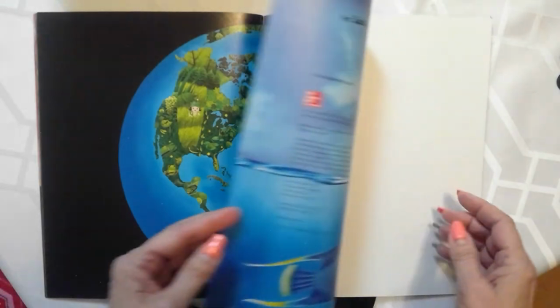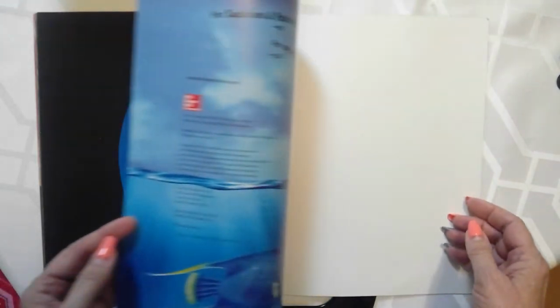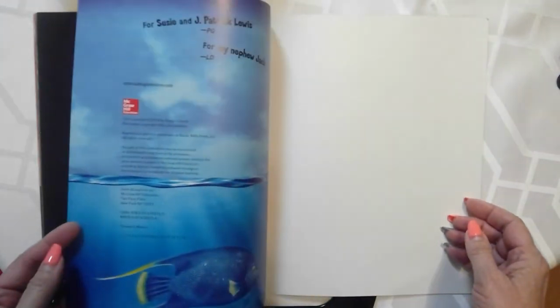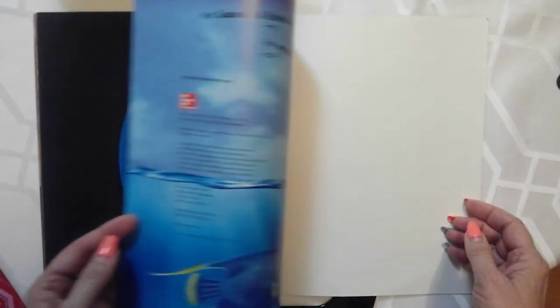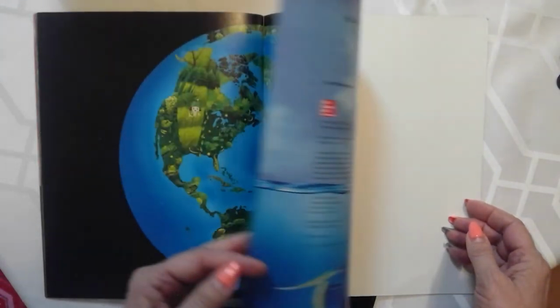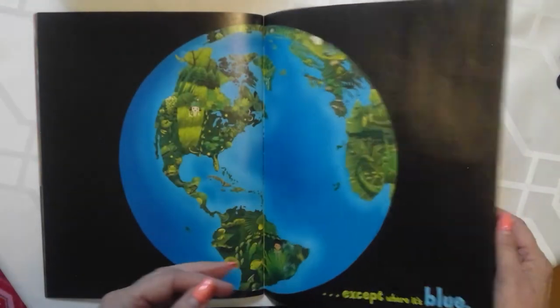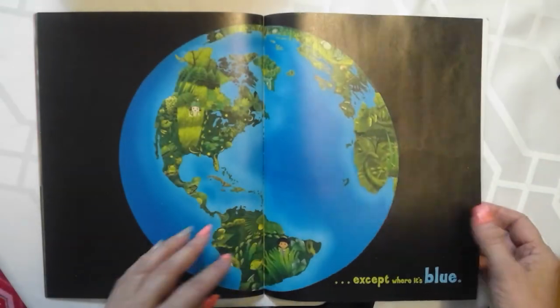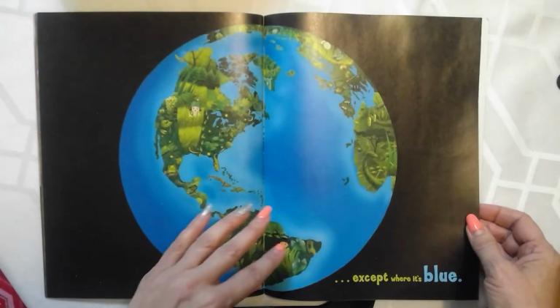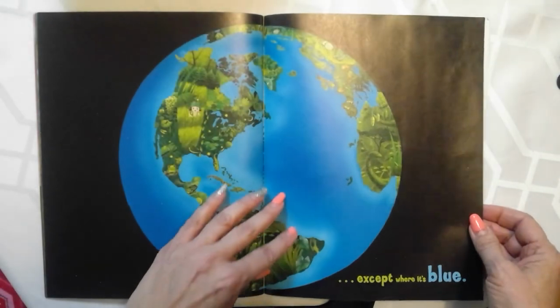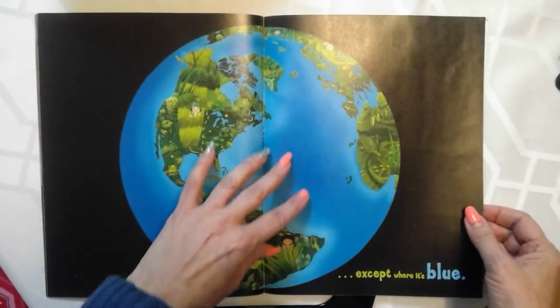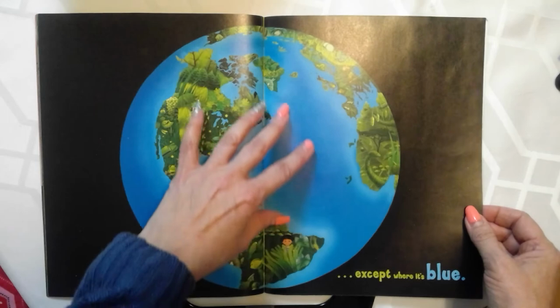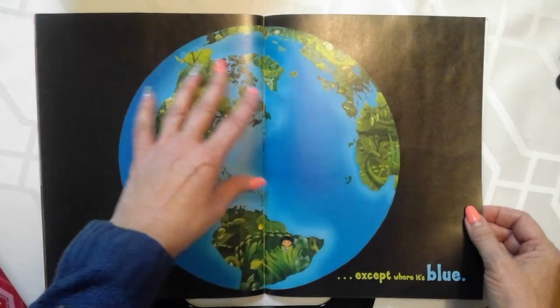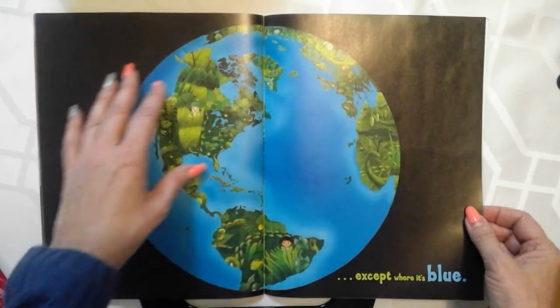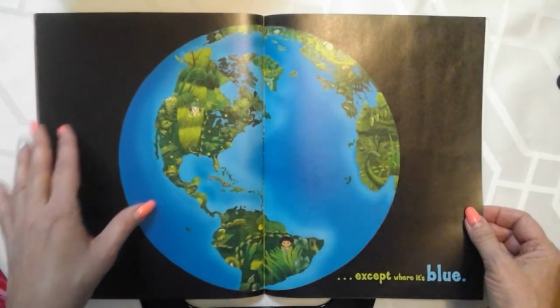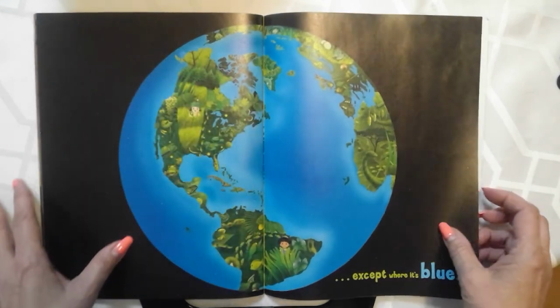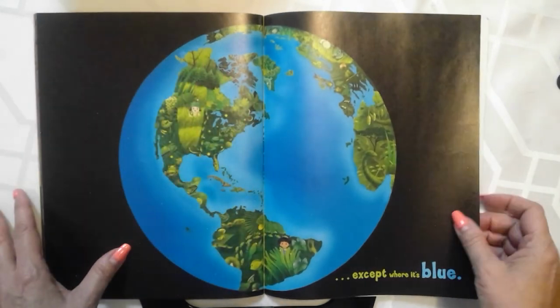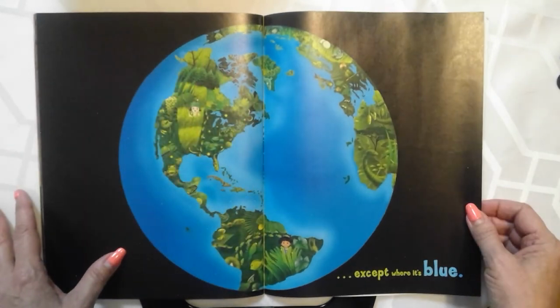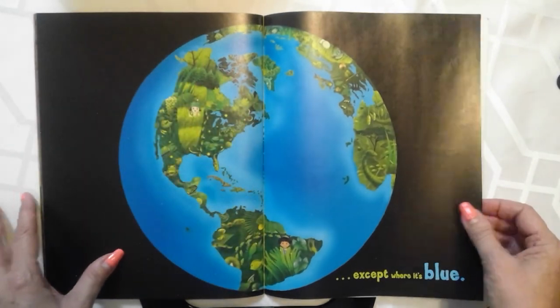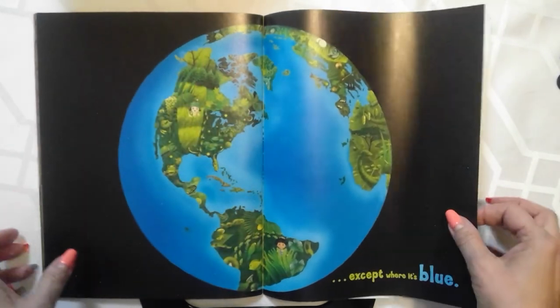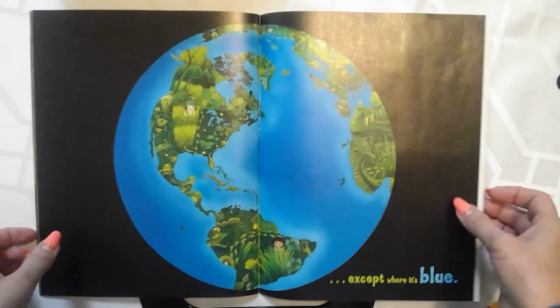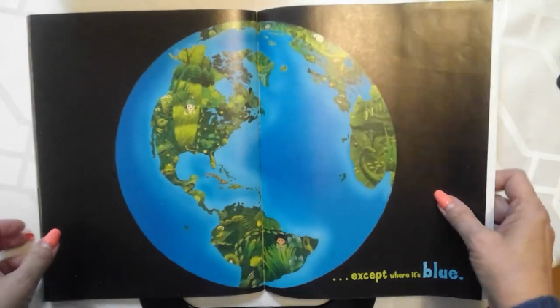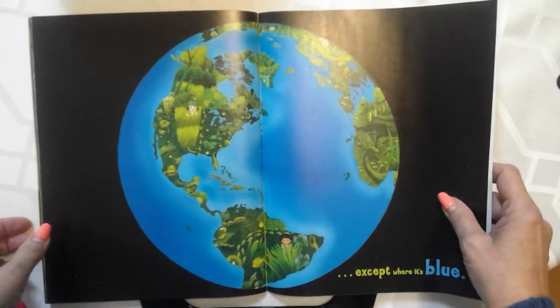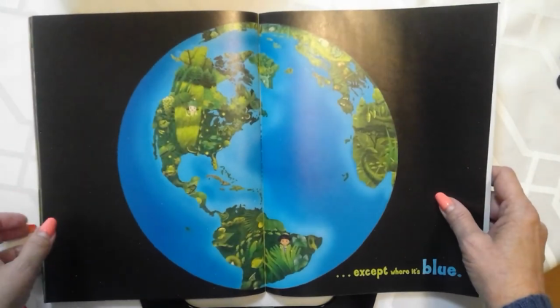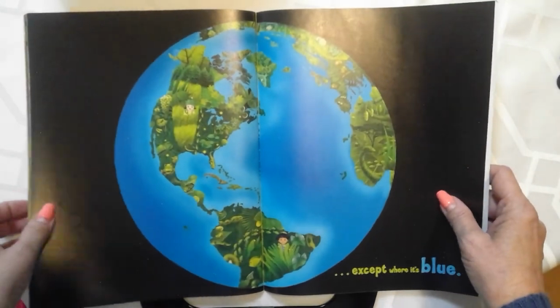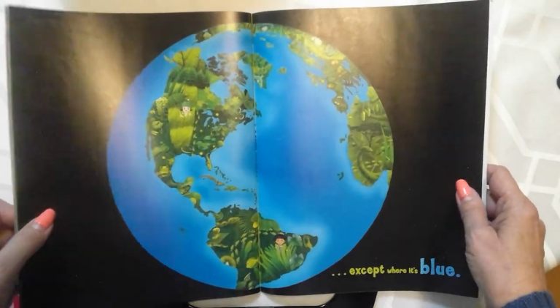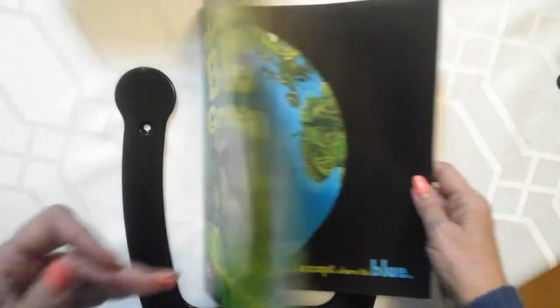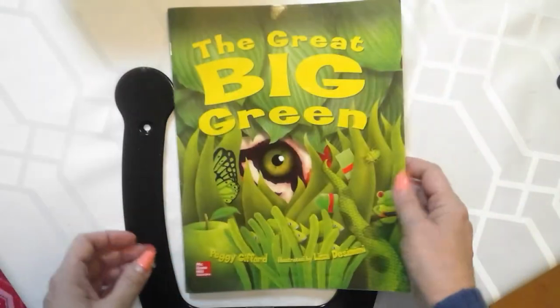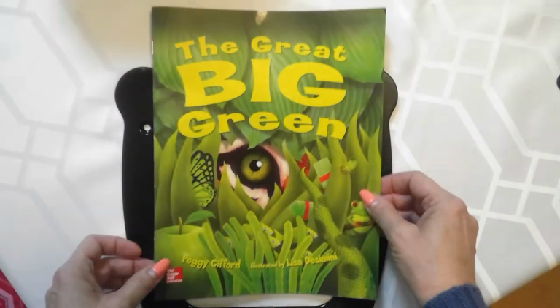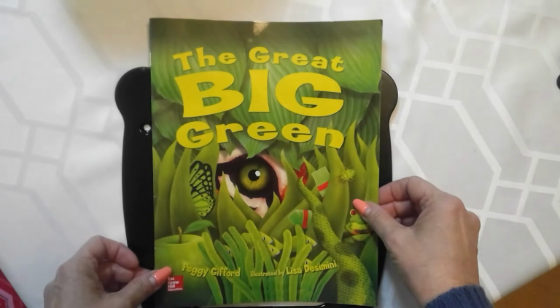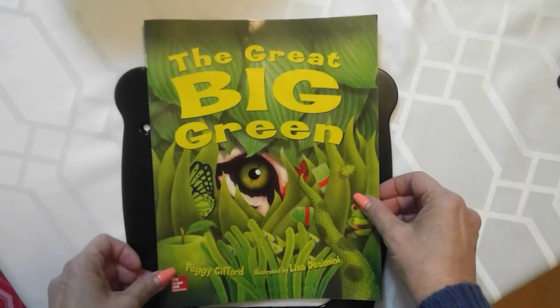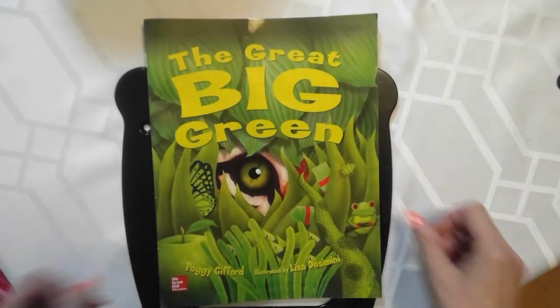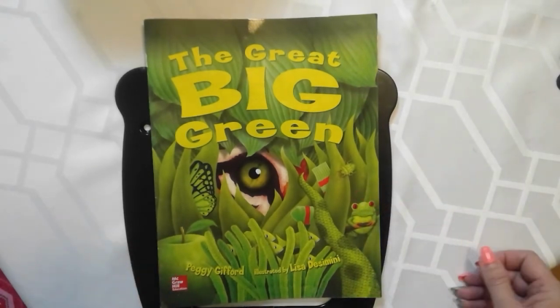That's a good book, isn't it? And it ends up being the earth in the end. Isn't that beautiful? I hope you enjoyed our story. Be good. Be well.